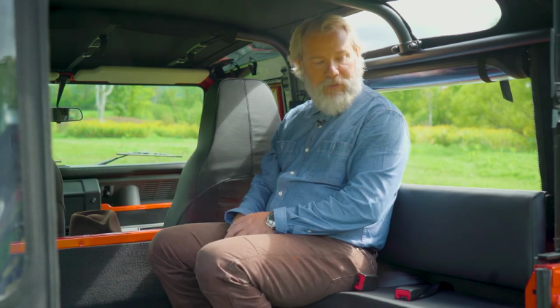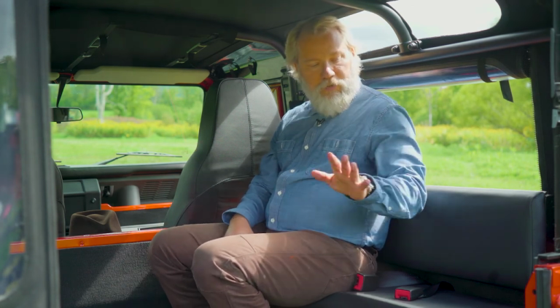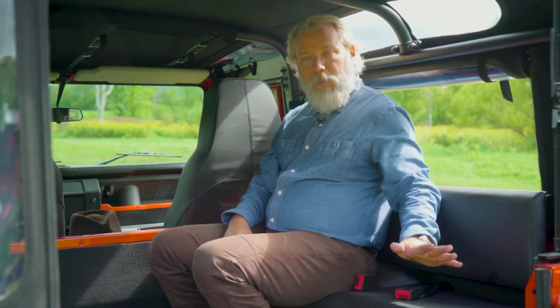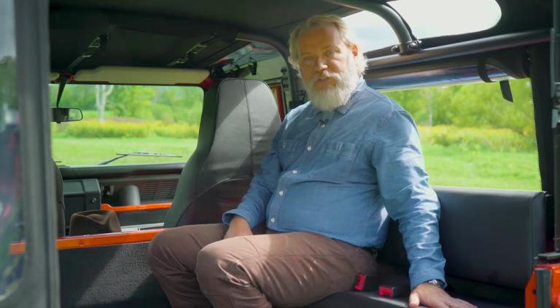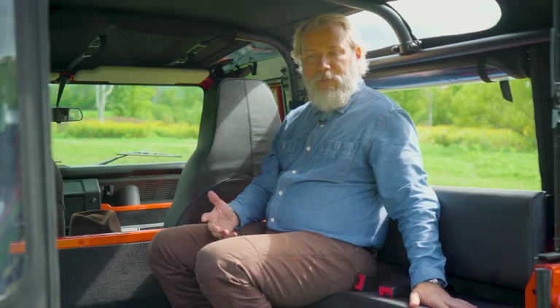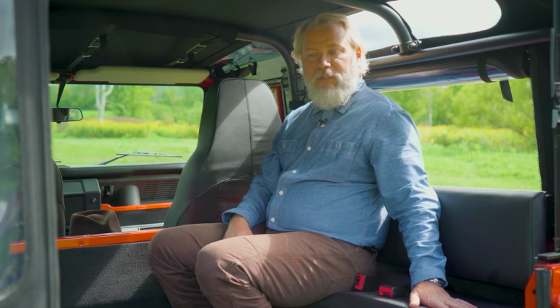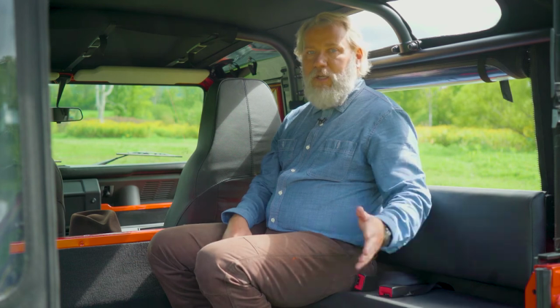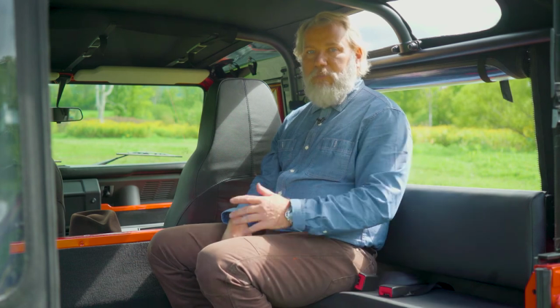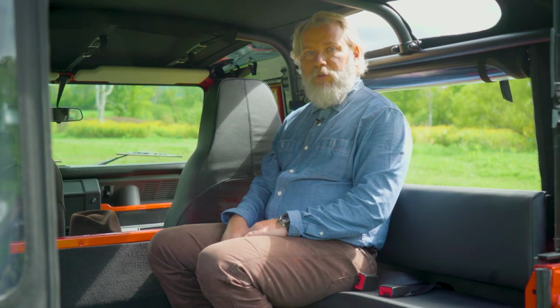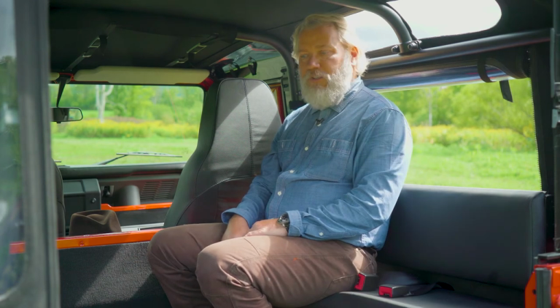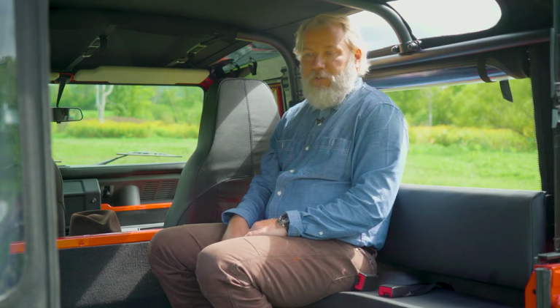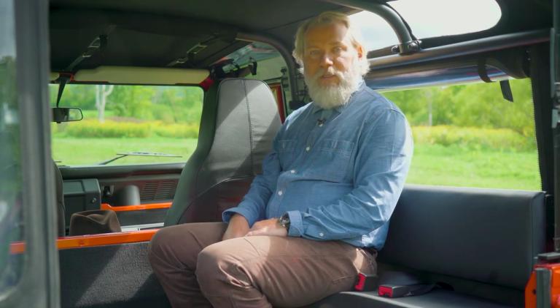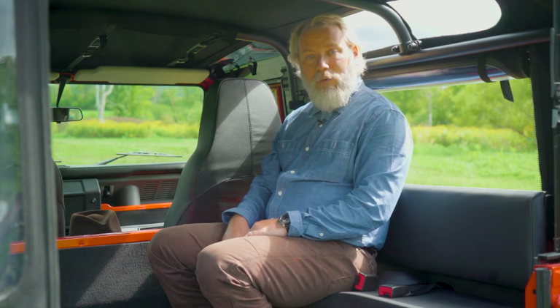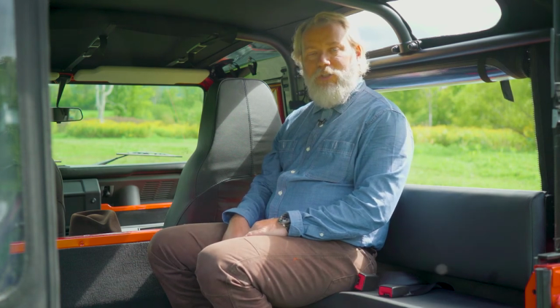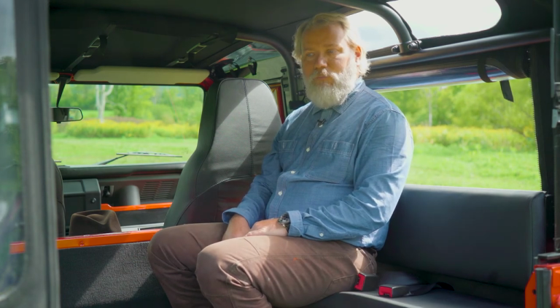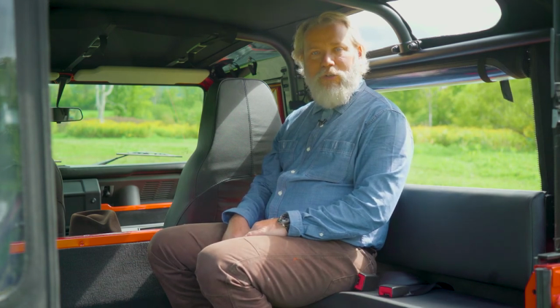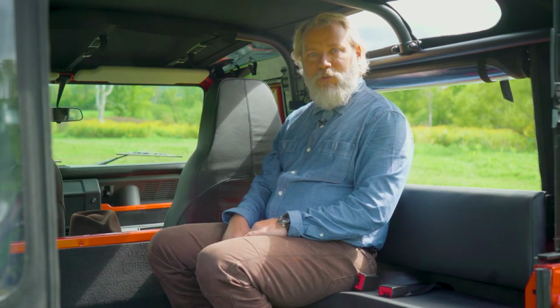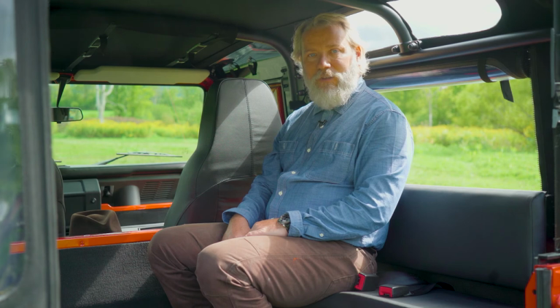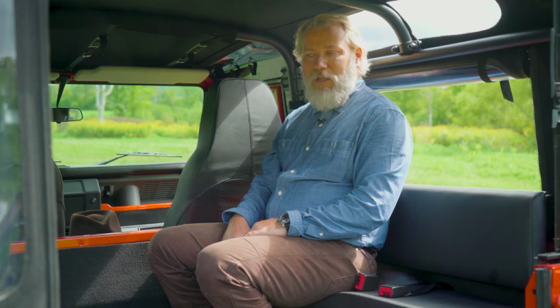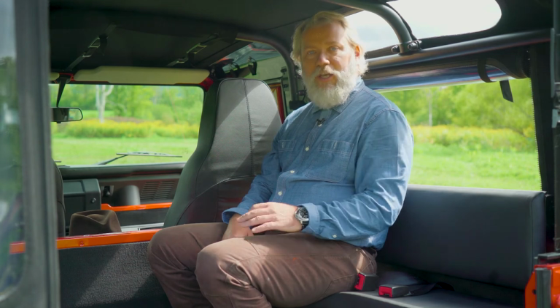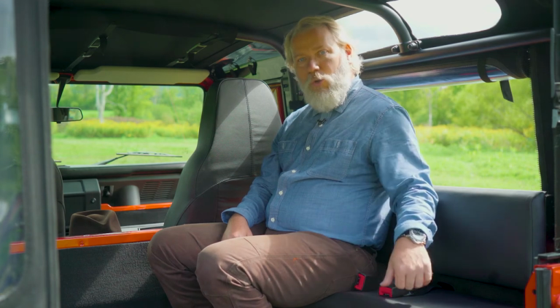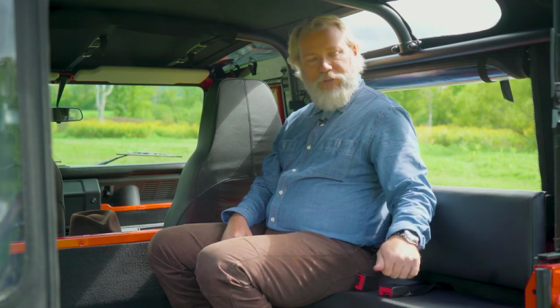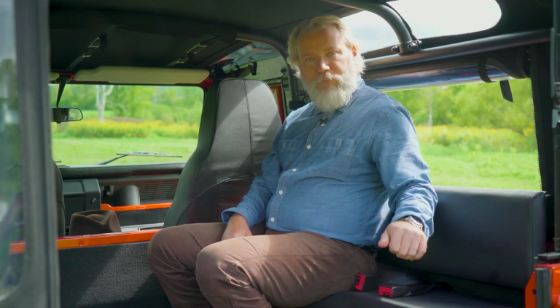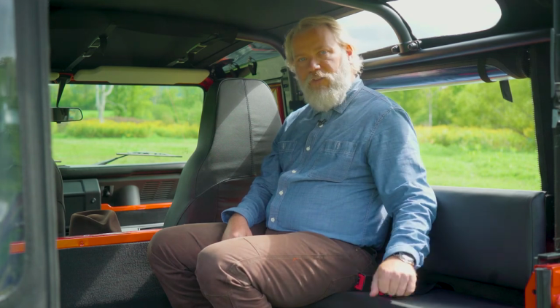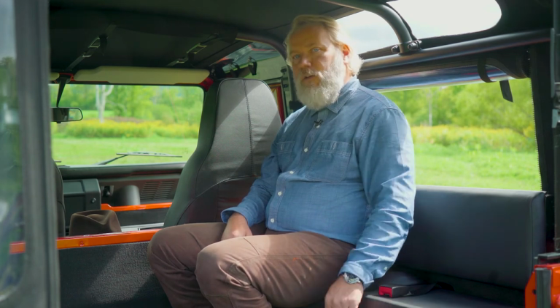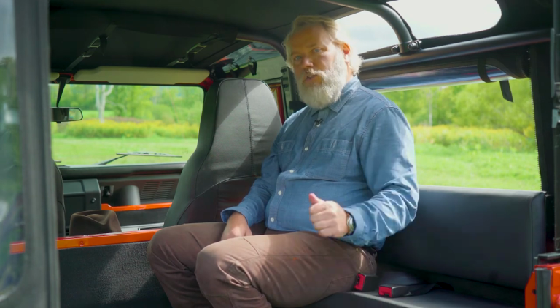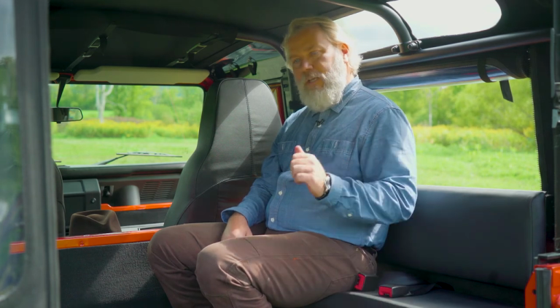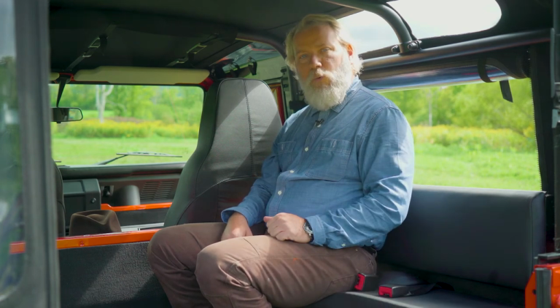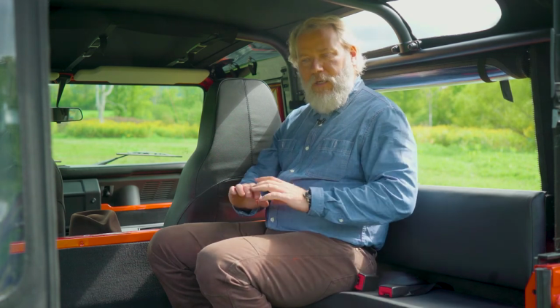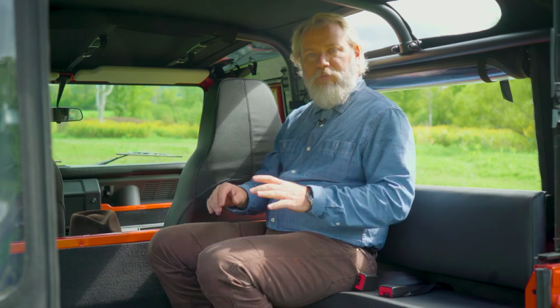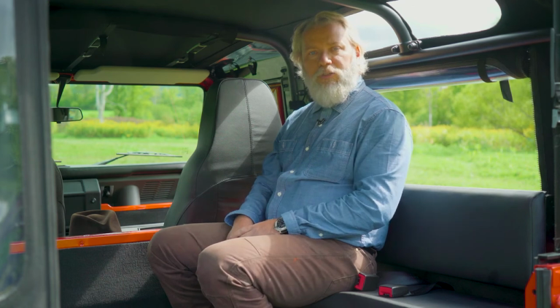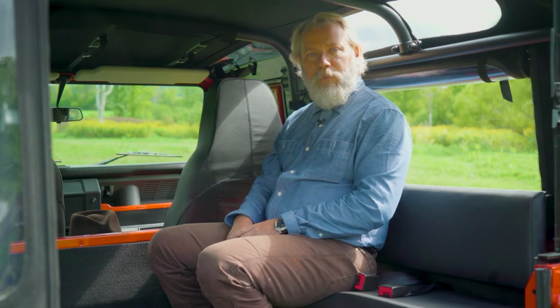So bench seats versus bucket seats — it's going to be personal preference, but it's also going to be how often do you use them. If you're not going to use them often, I say go with the bench seats, save some money, fold them up, get them out of the way, and keep the storage space open.